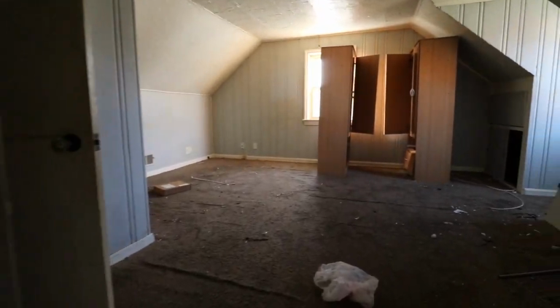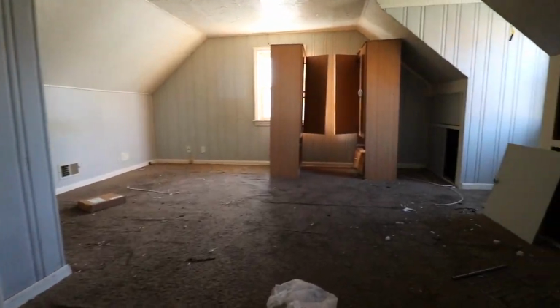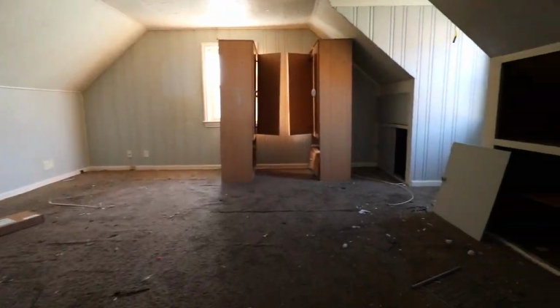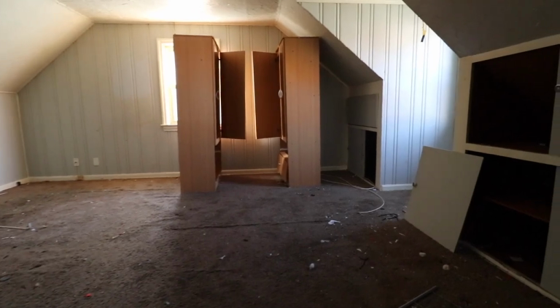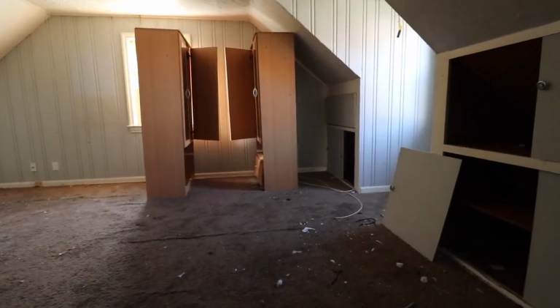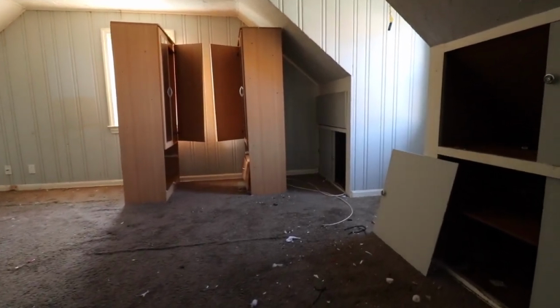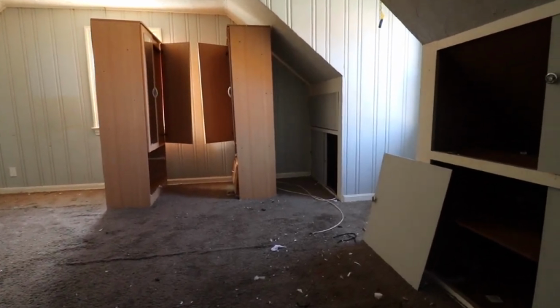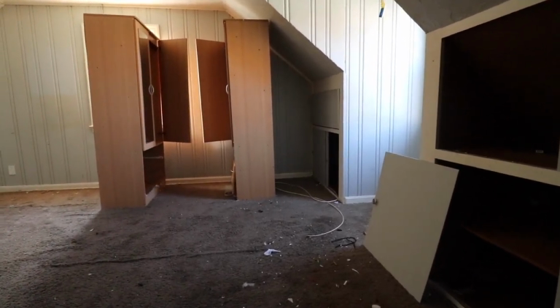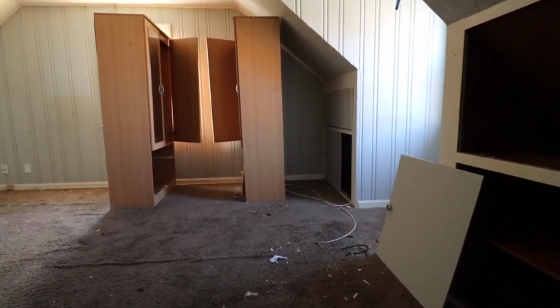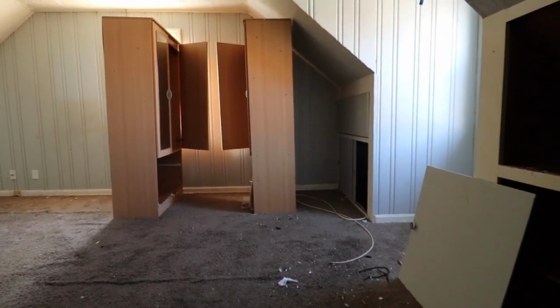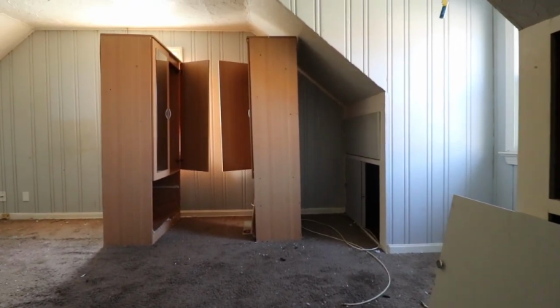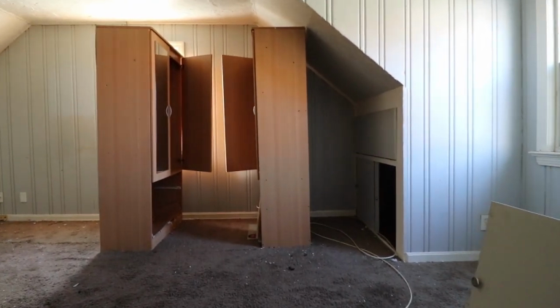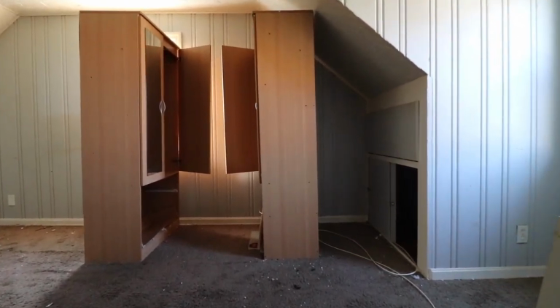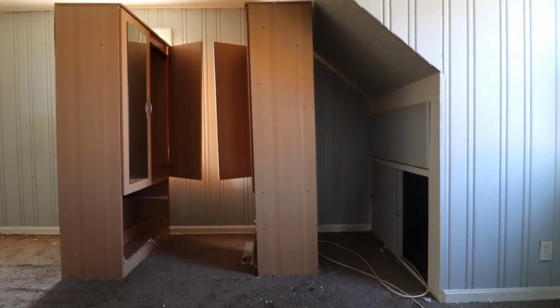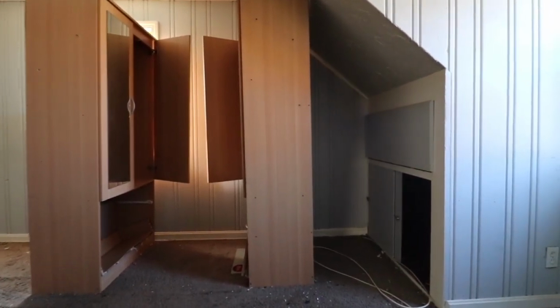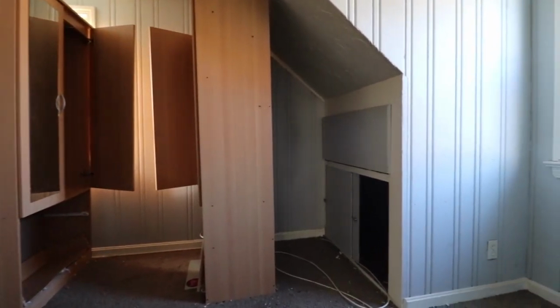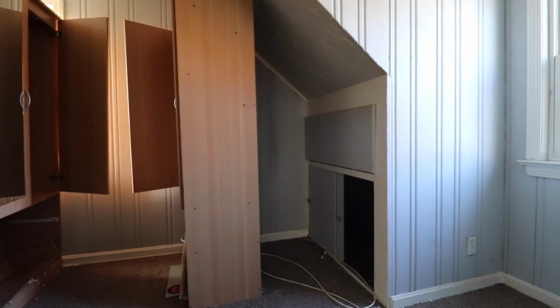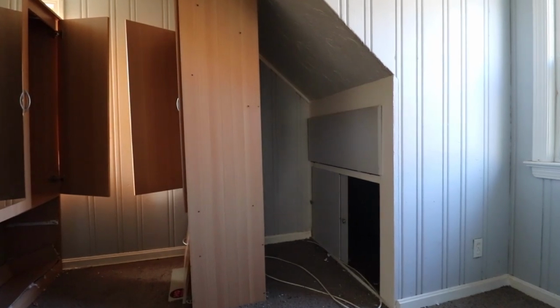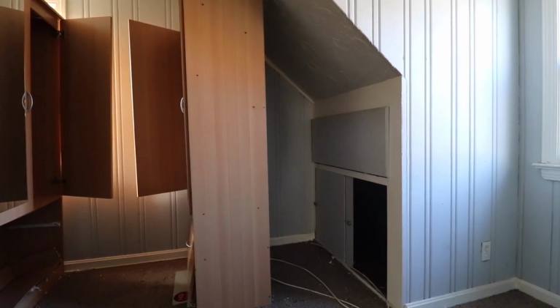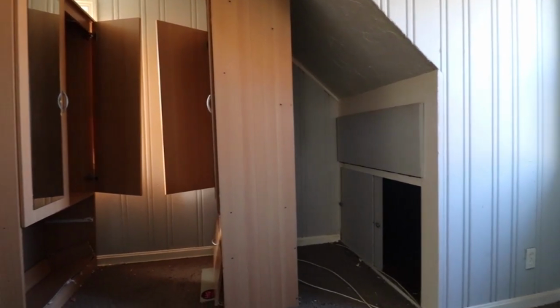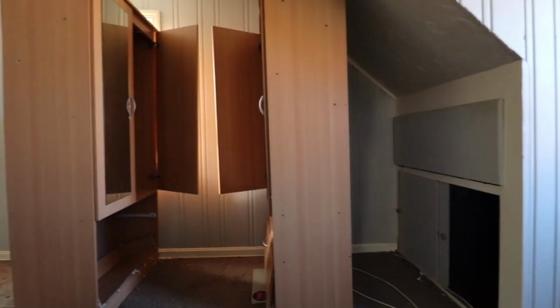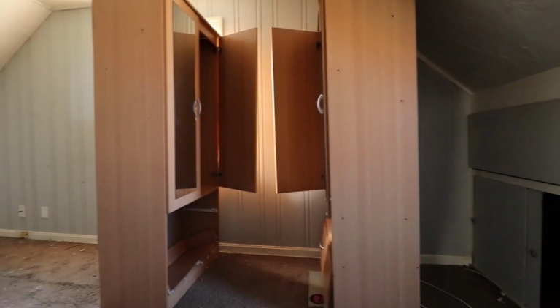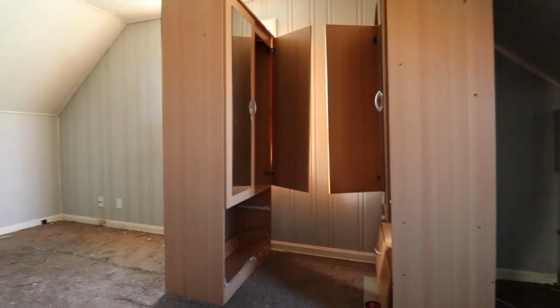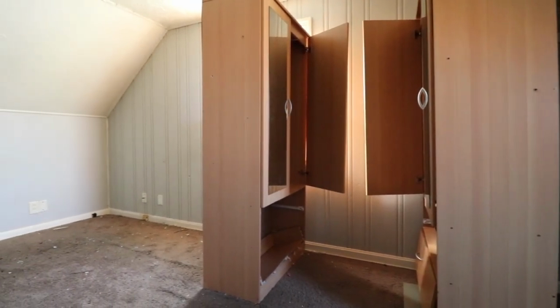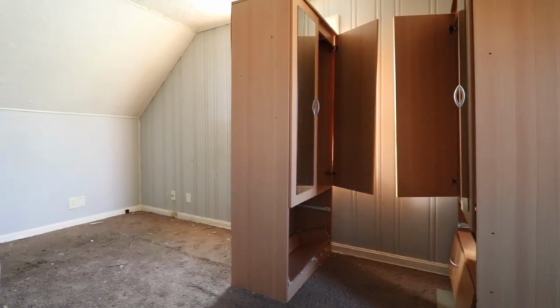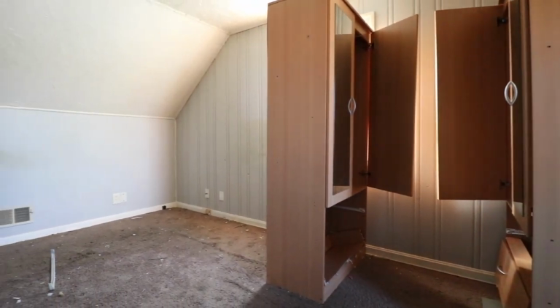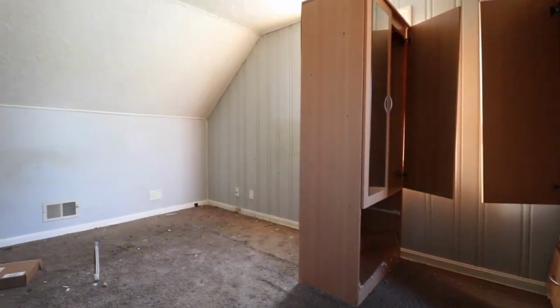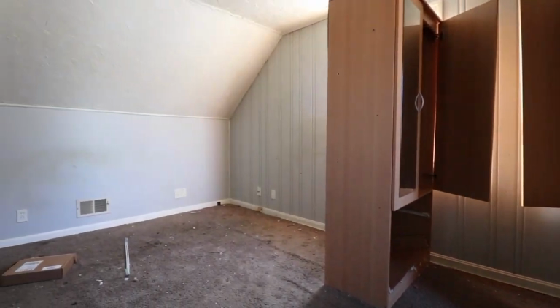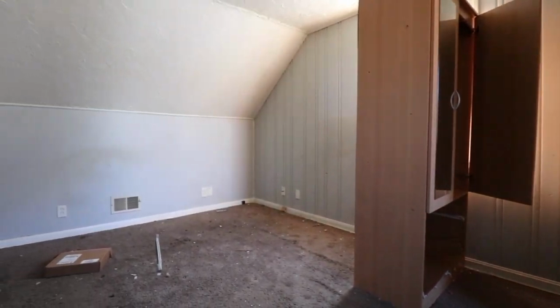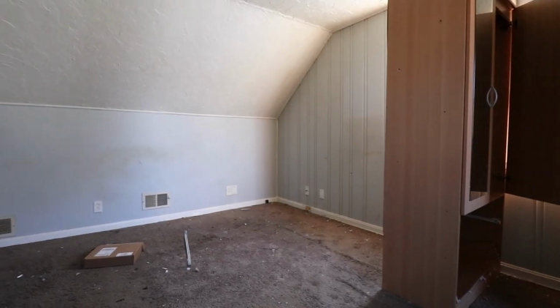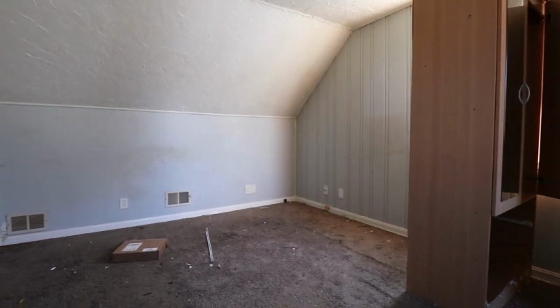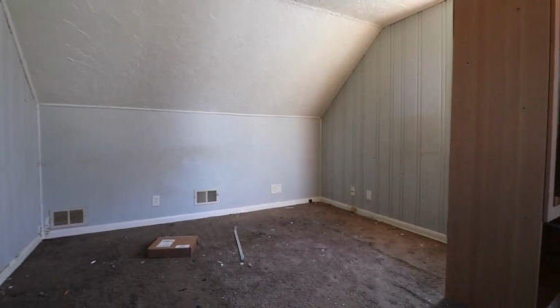Surprisingly, those two dressers actually look pretty nice. I mean, those are the cleanest things in the whole house. I don't know if those got there after he moved out or he just never touched them or used them, because they look very clean and very new.